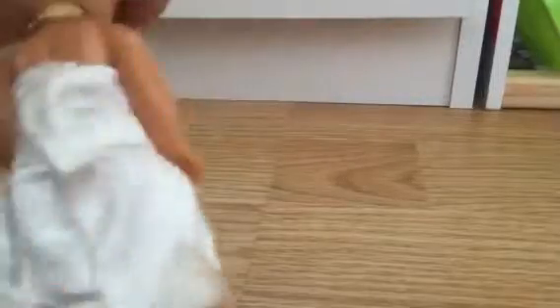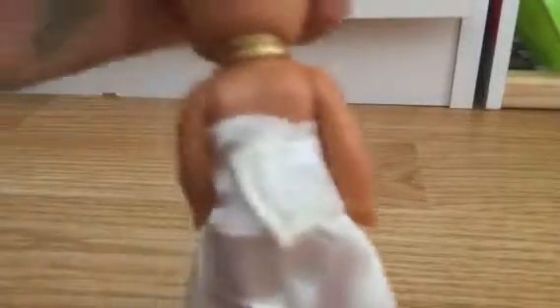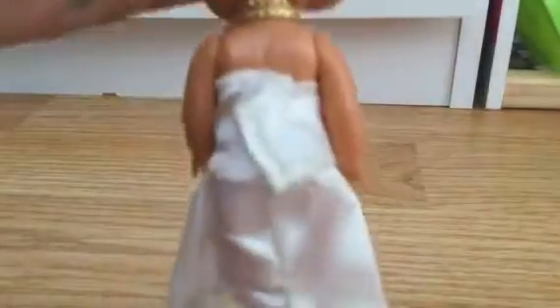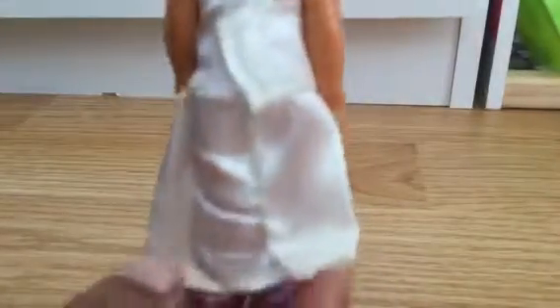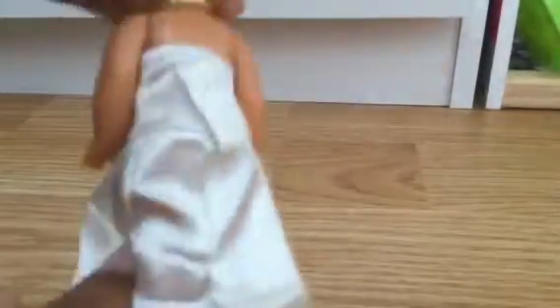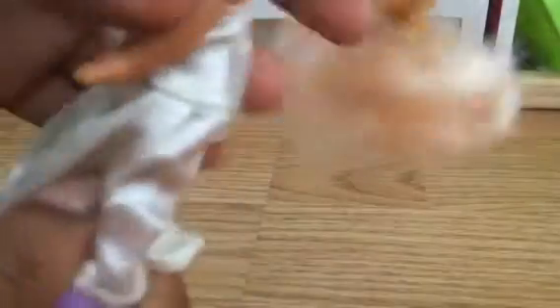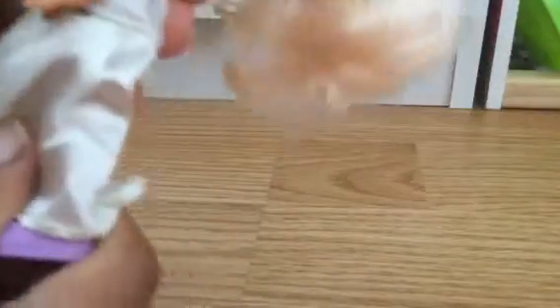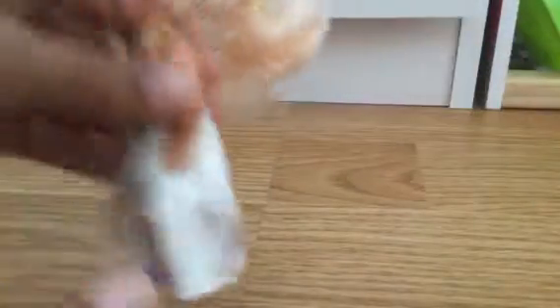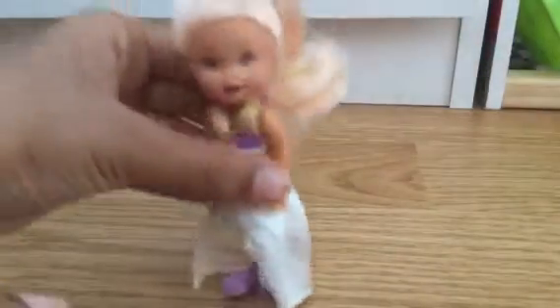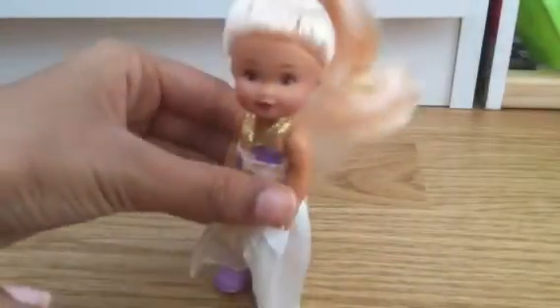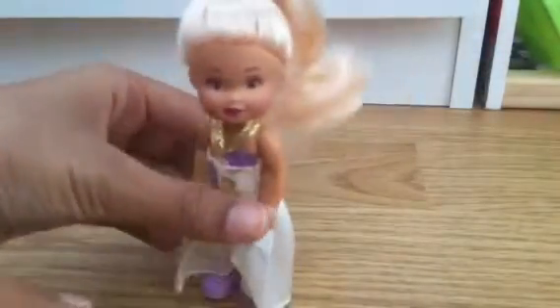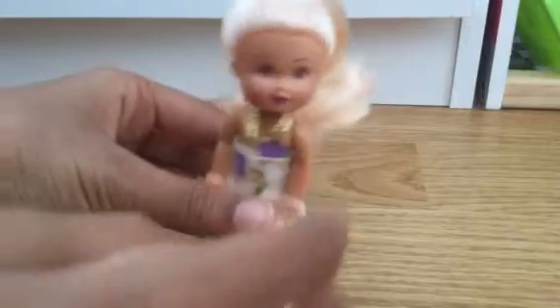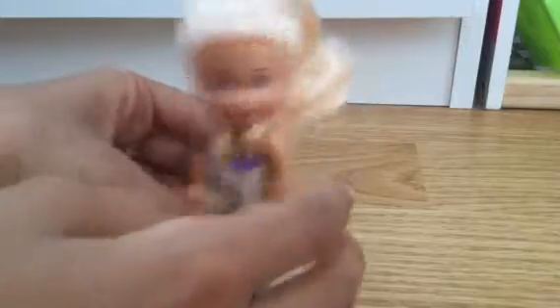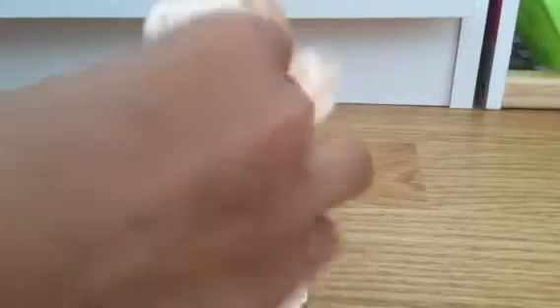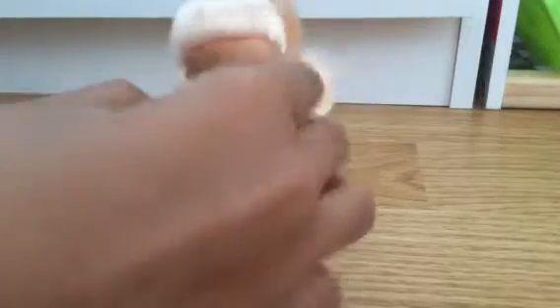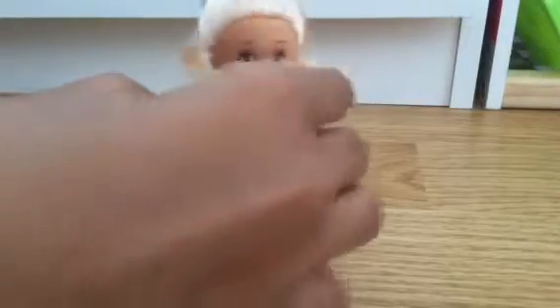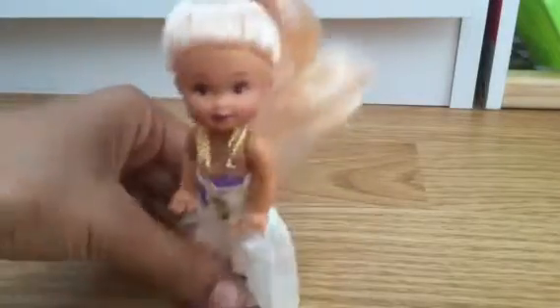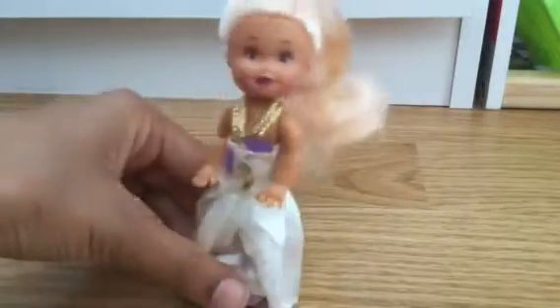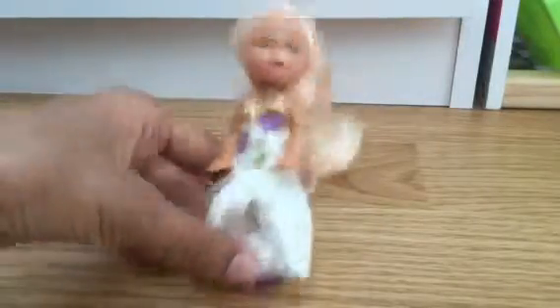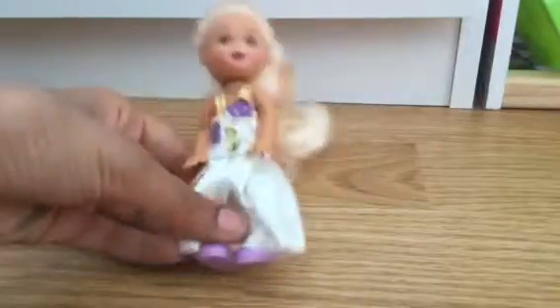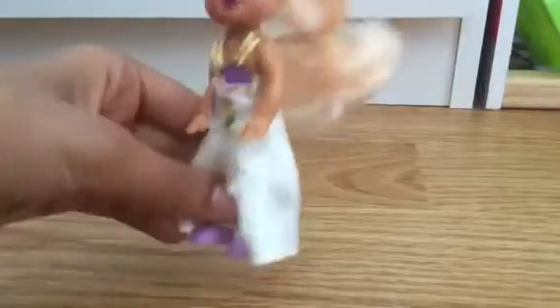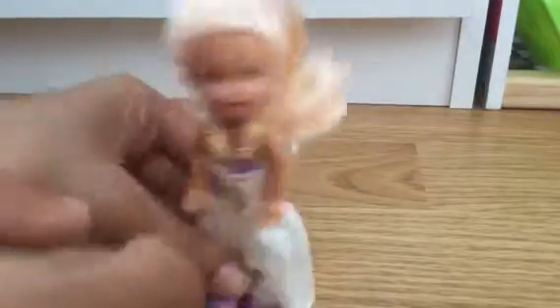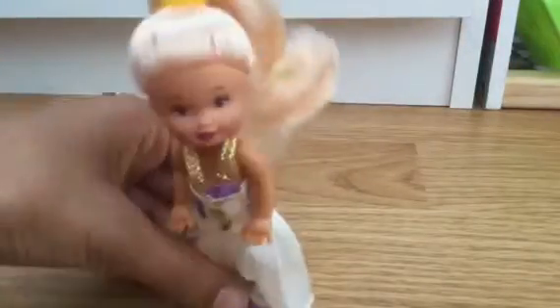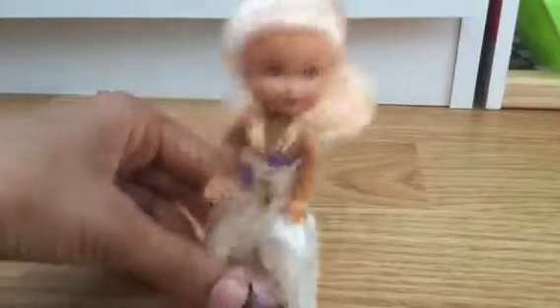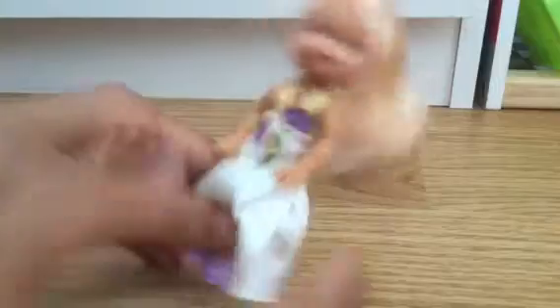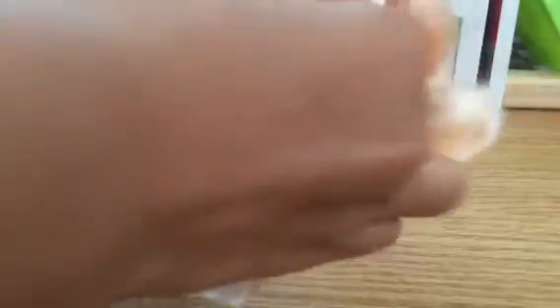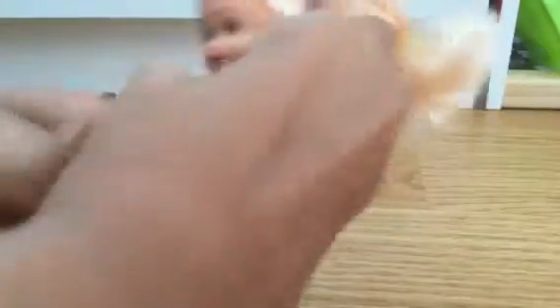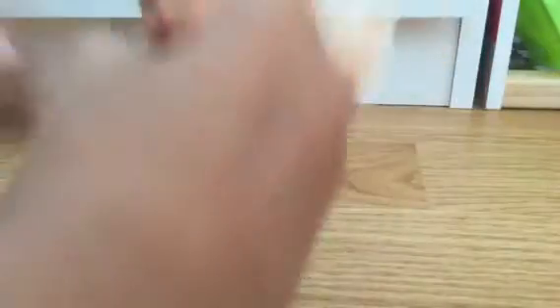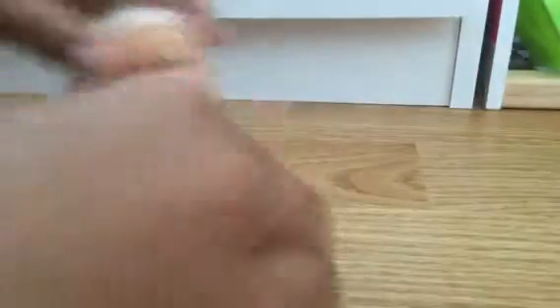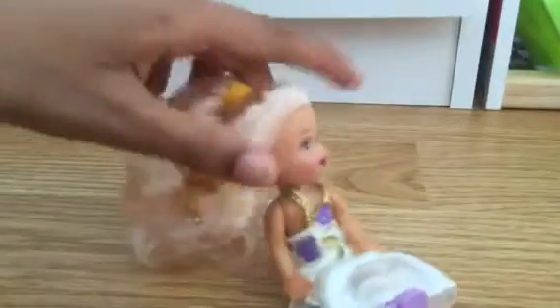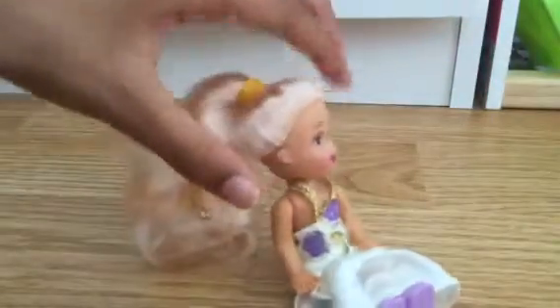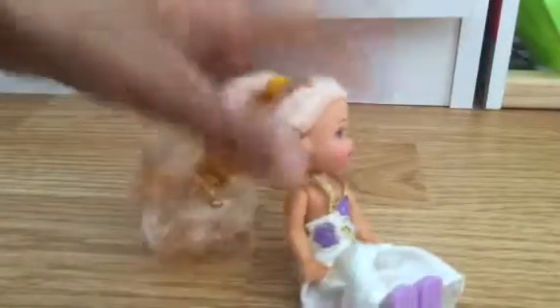For her shoes they are light purple with a little bow on there. This is the back of her. She can also stand — well, she can stand. And she can also sit. Yay!